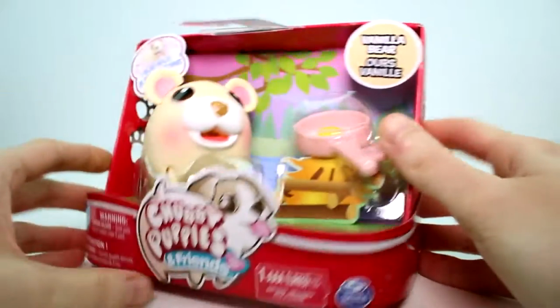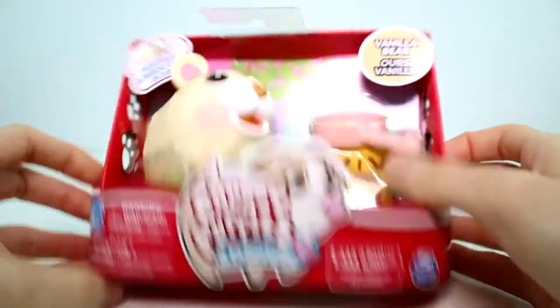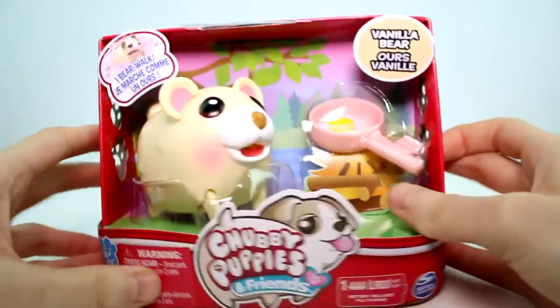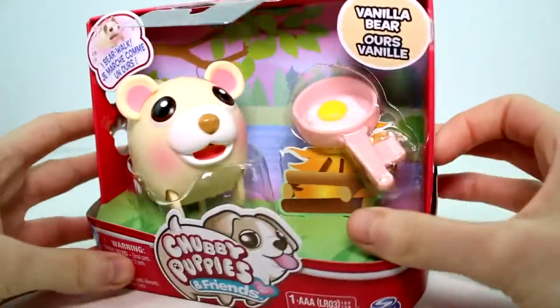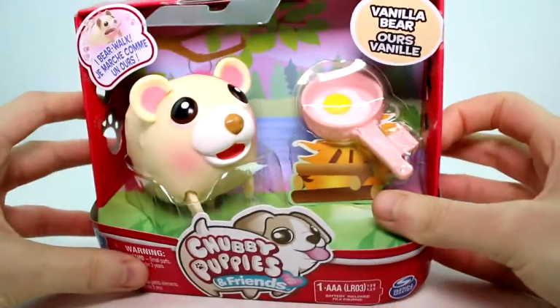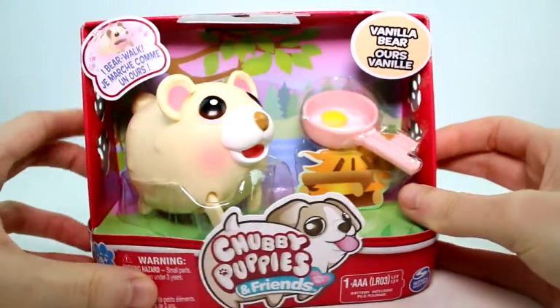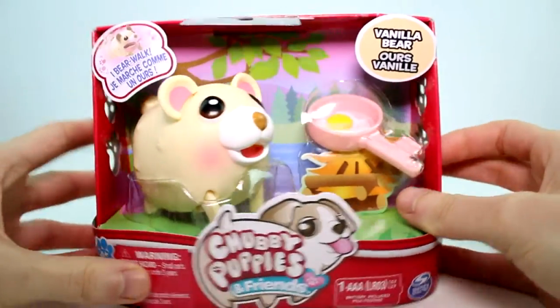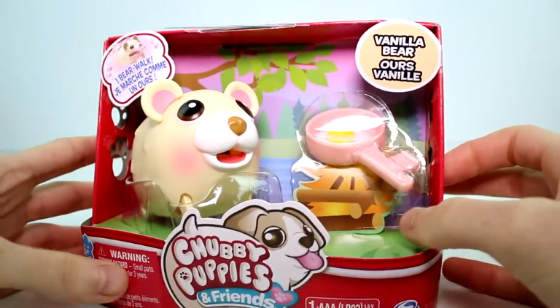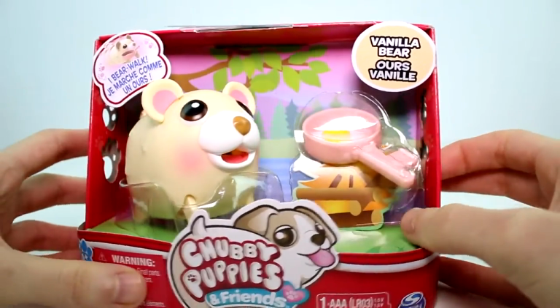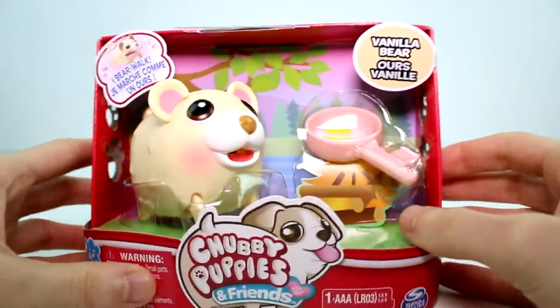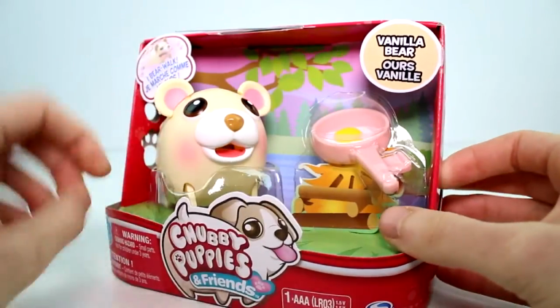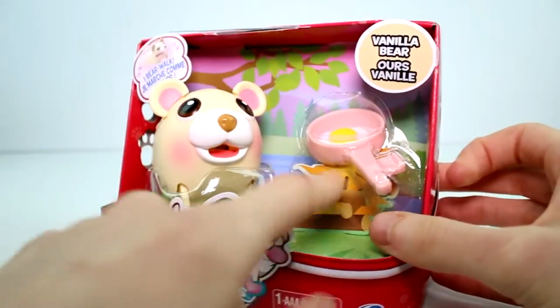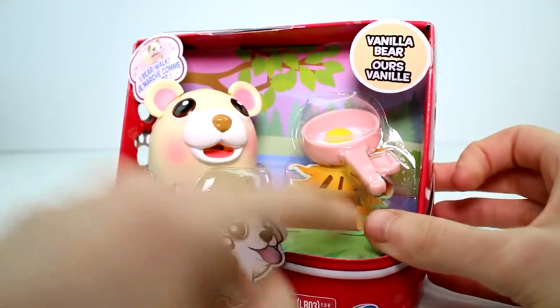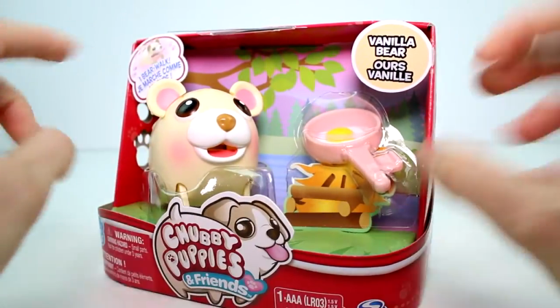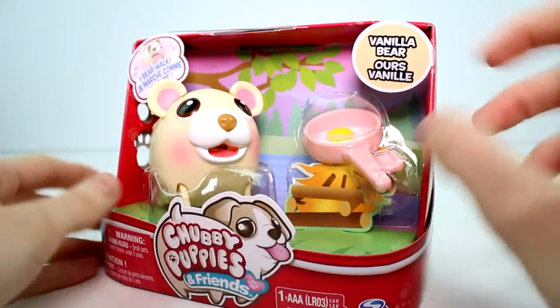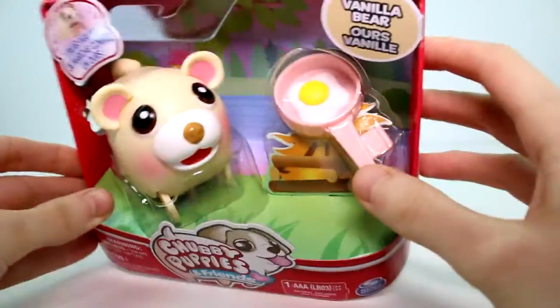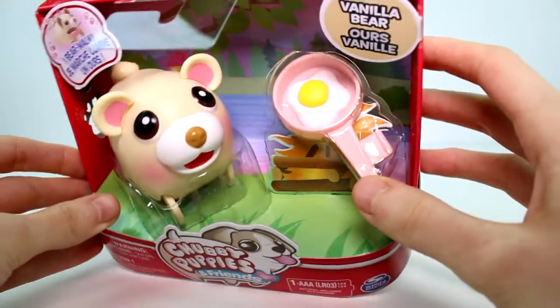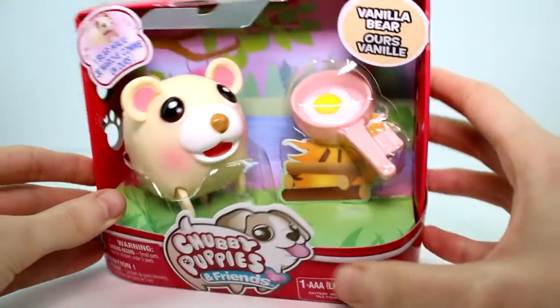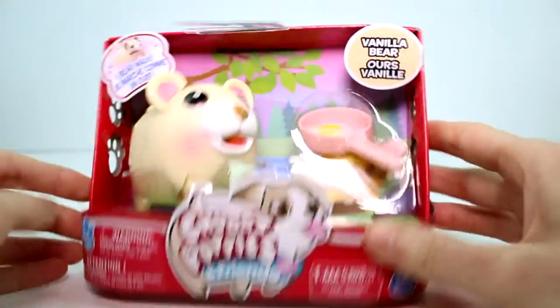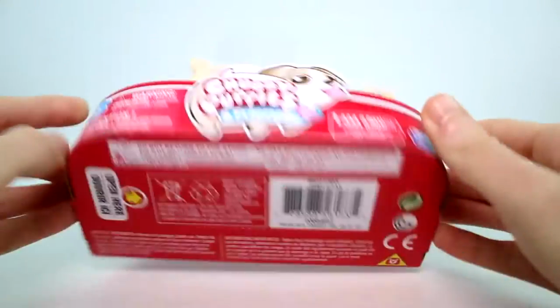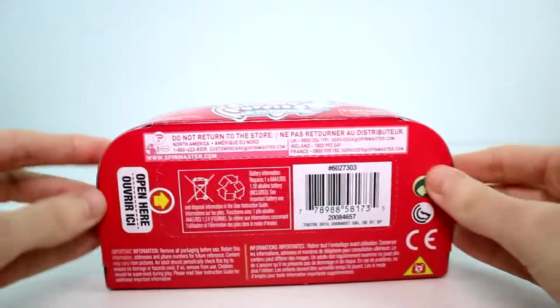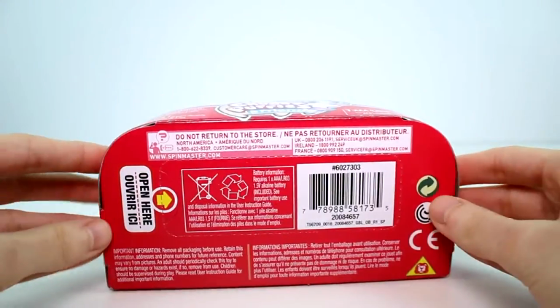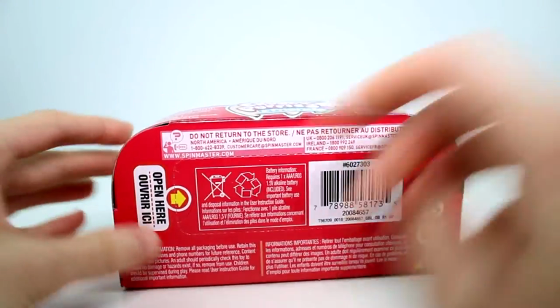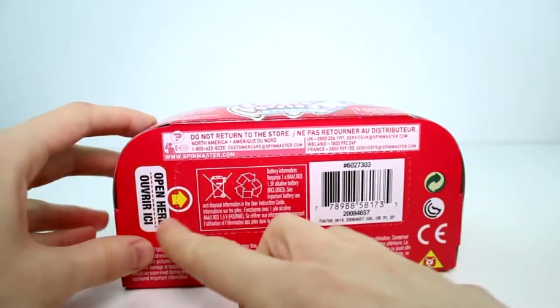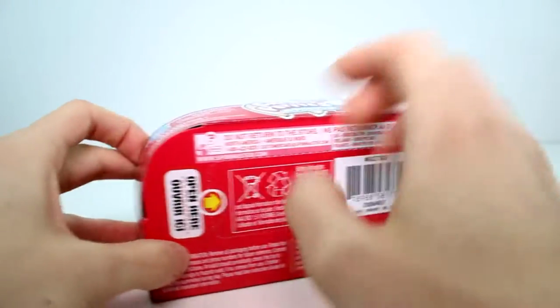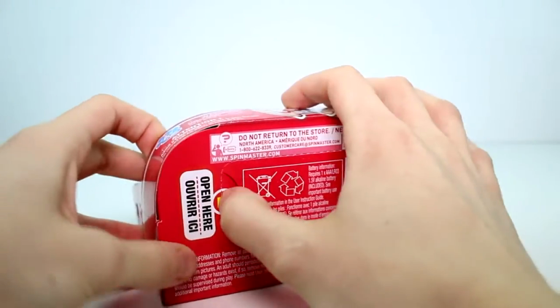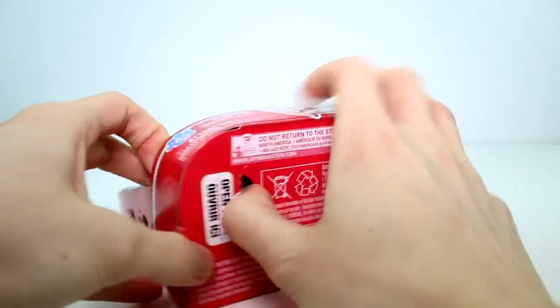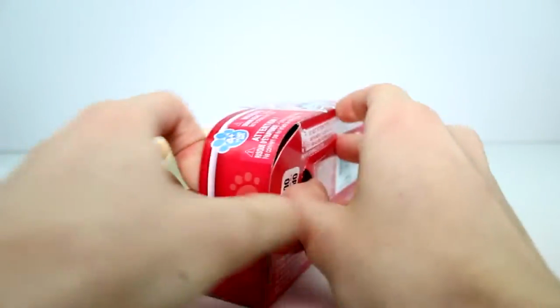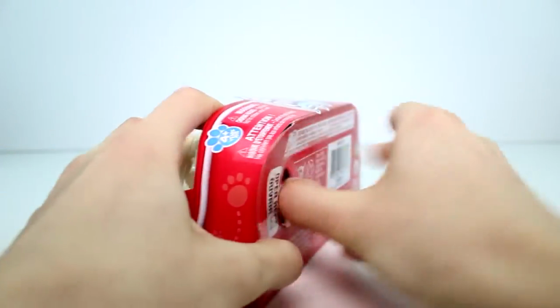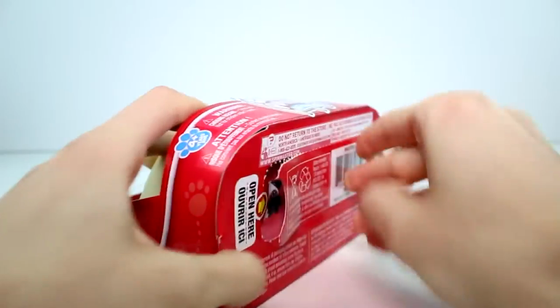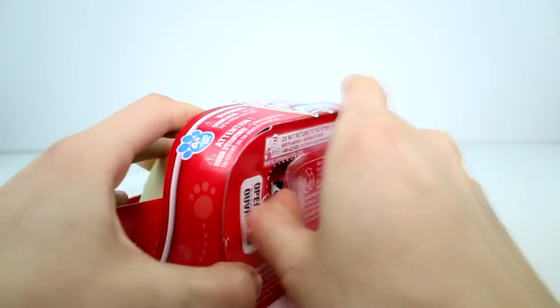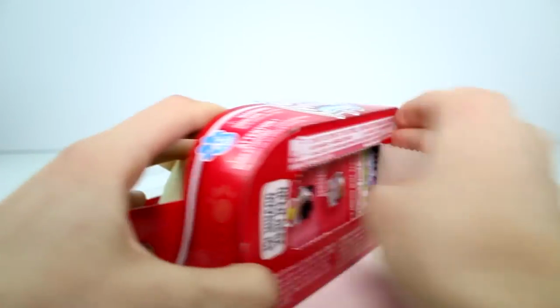Let's go ahead and look at the background here — it's so cute. It's a camping scene. There's a little fire and he's cooking some eggs. If you flip this down, it says 'open here.' It's a very easy way to open these.